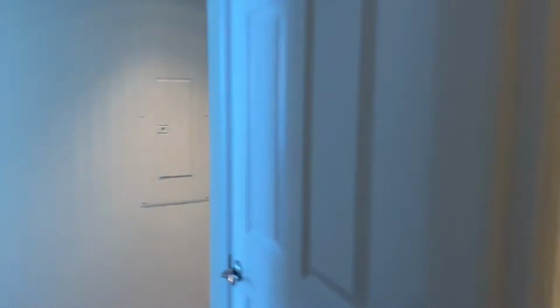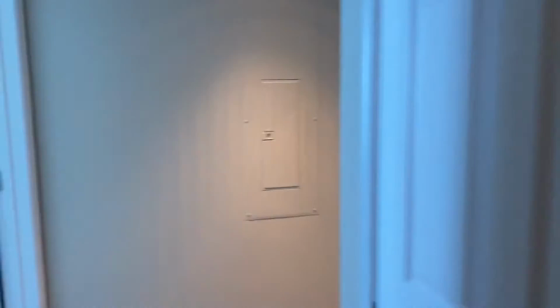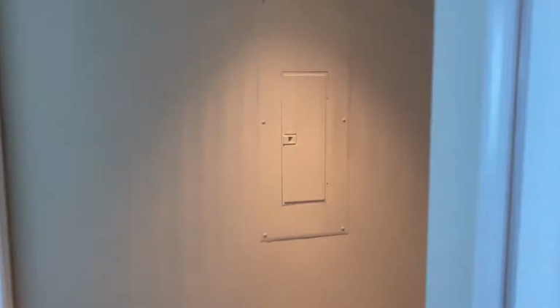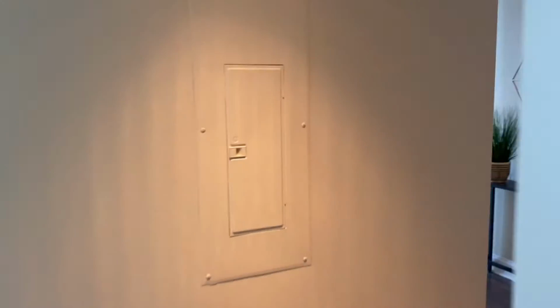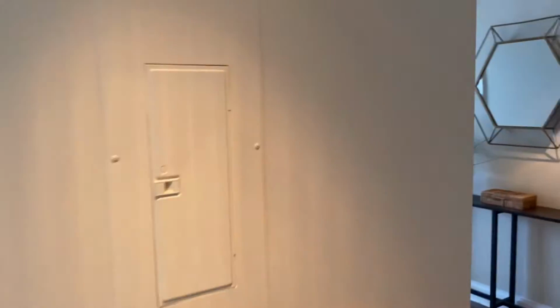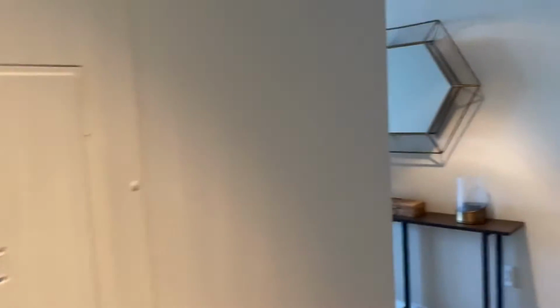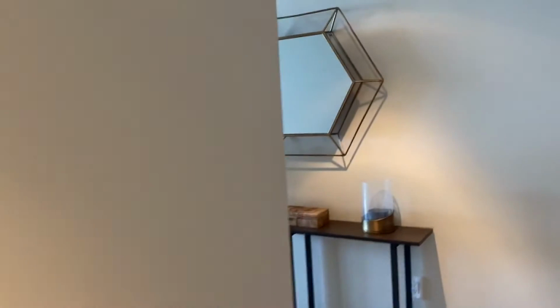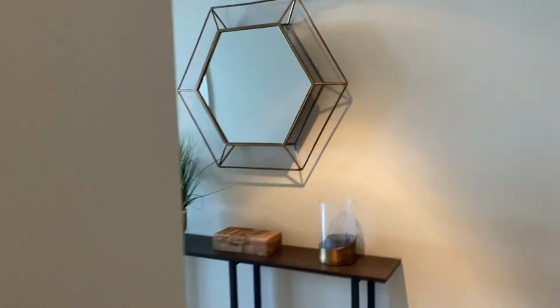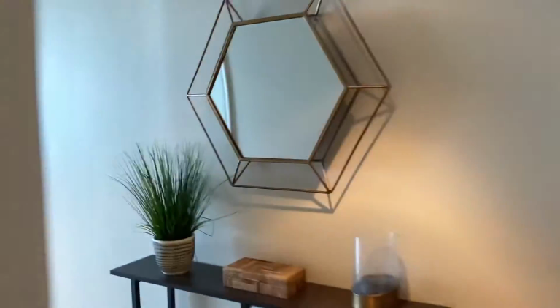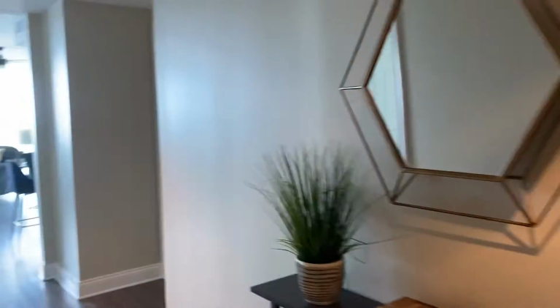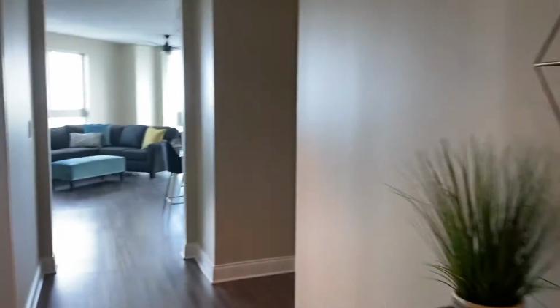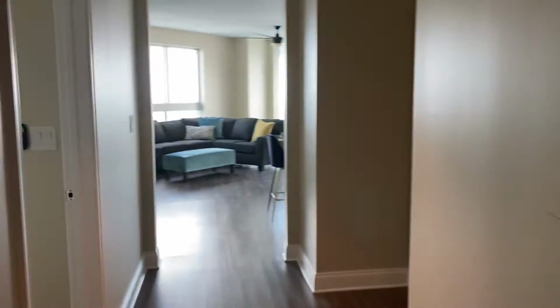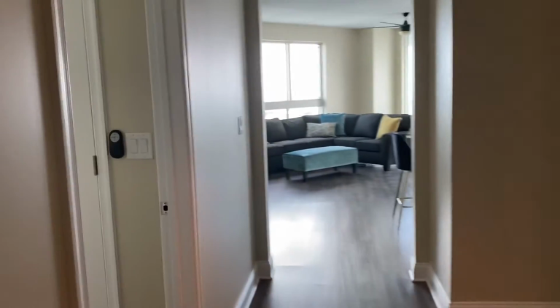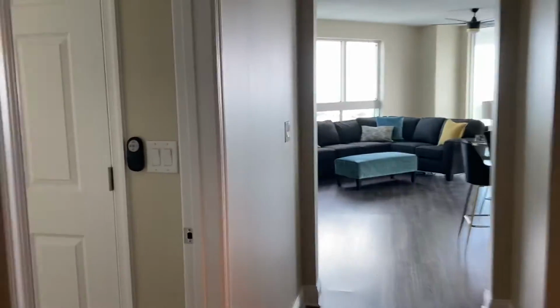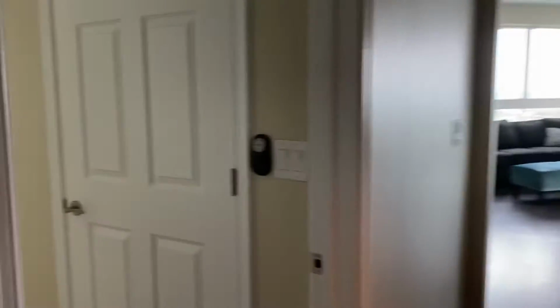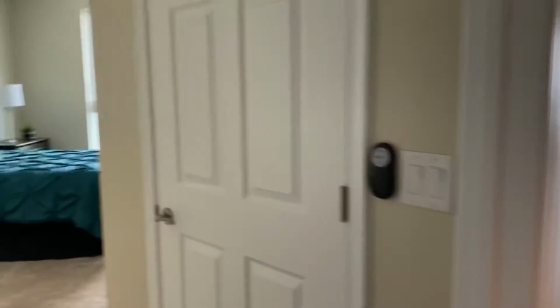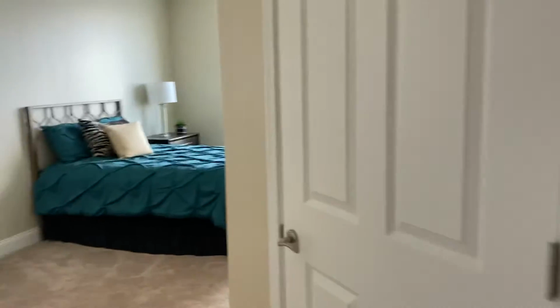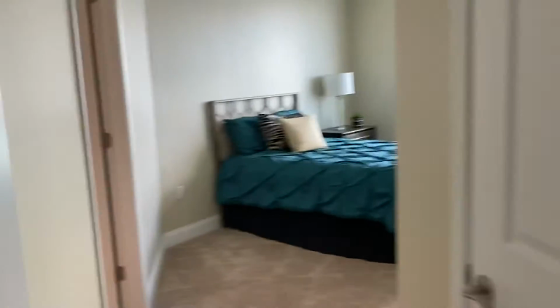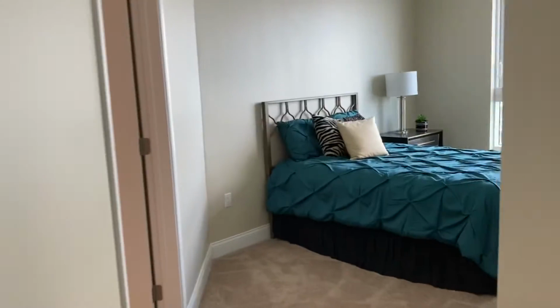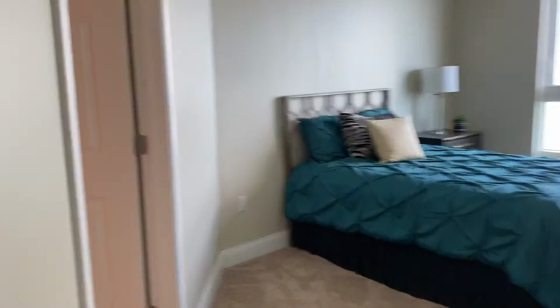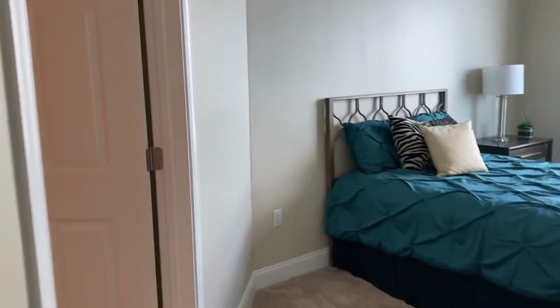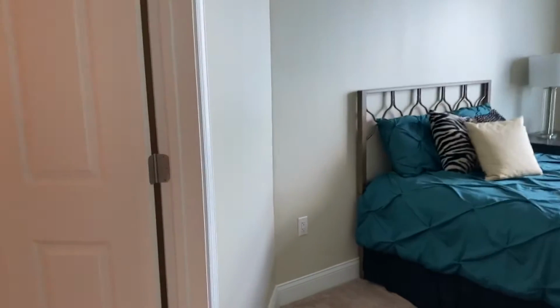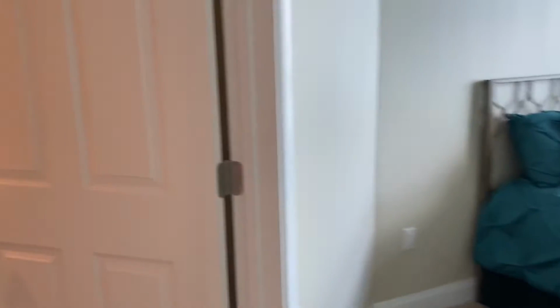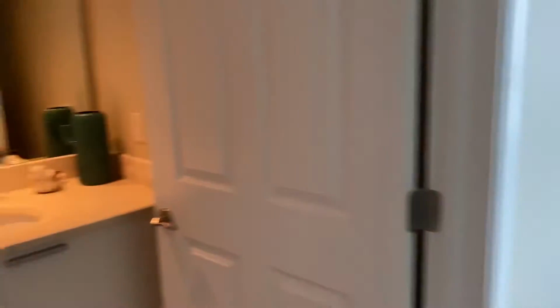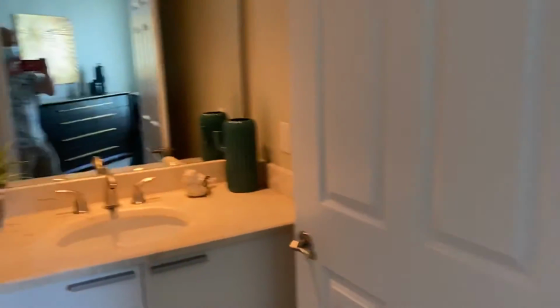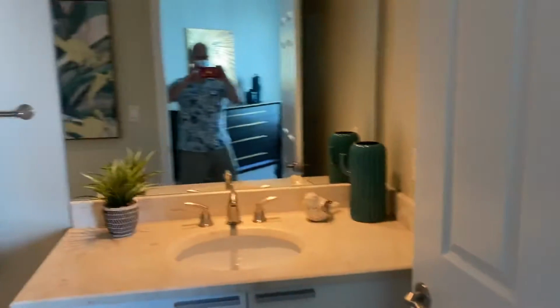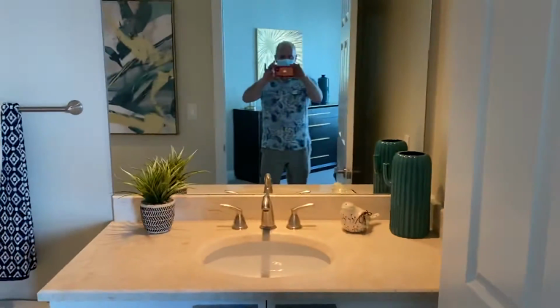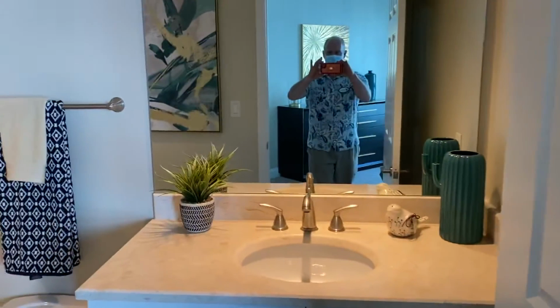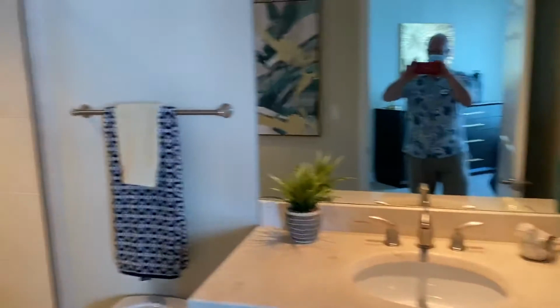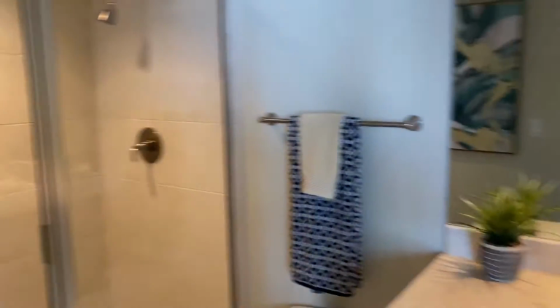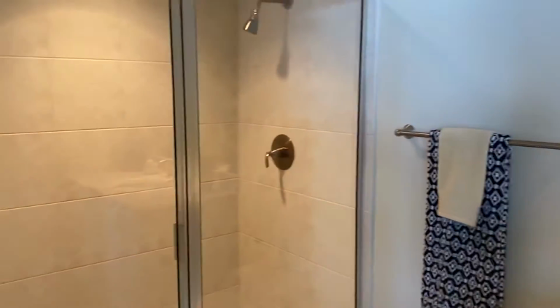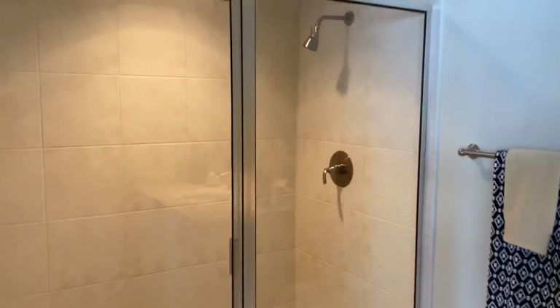And the second guest bedroom. This one actually has an ensuite bath with a walk-in shower.